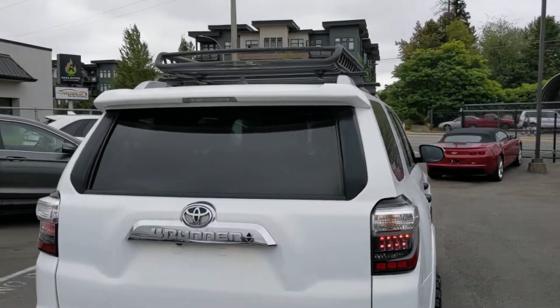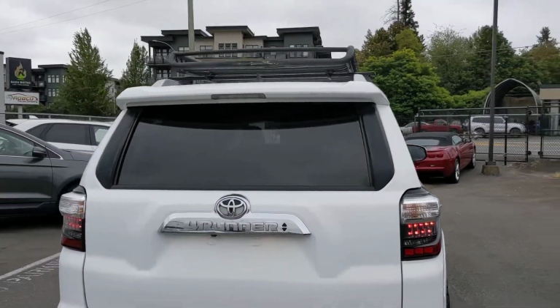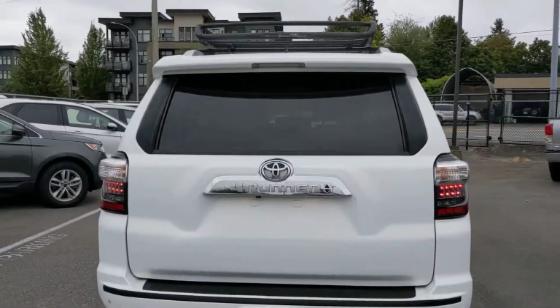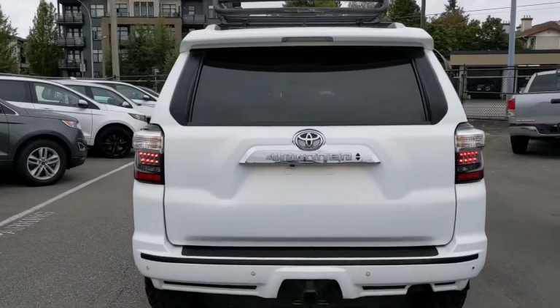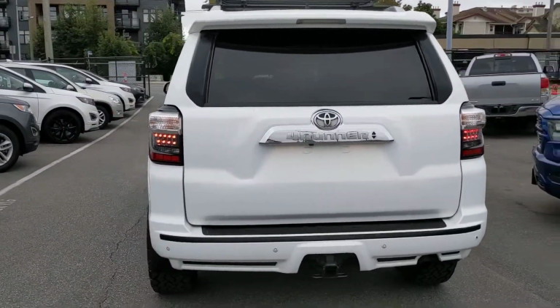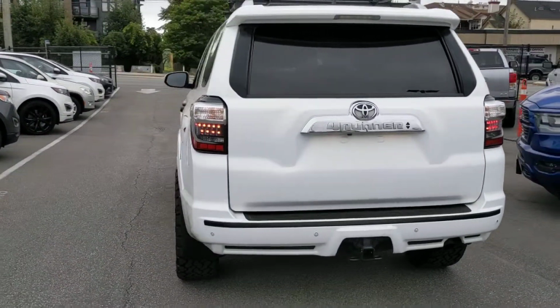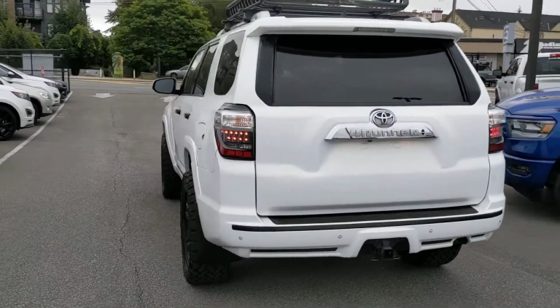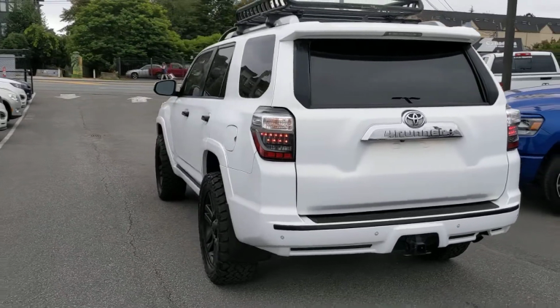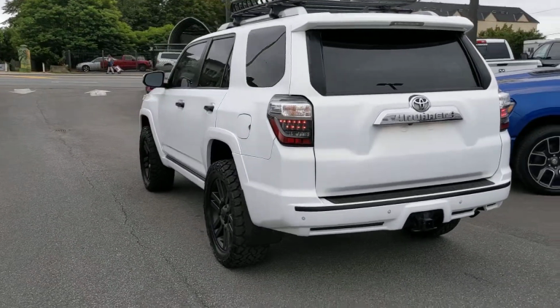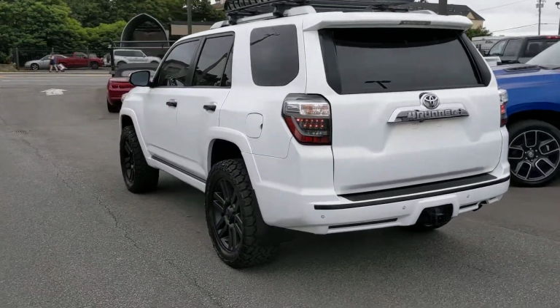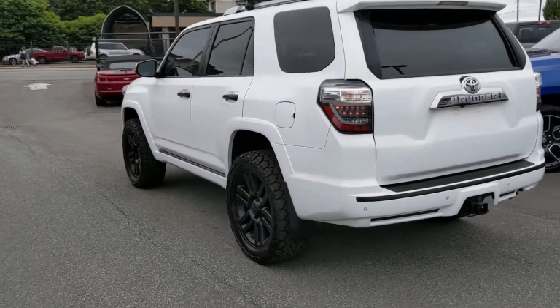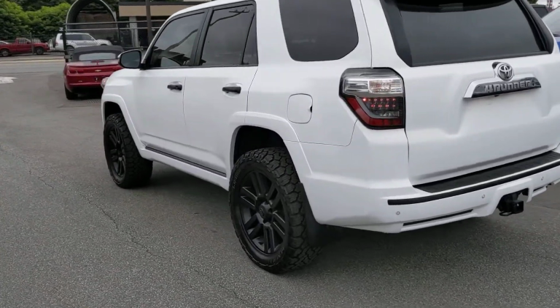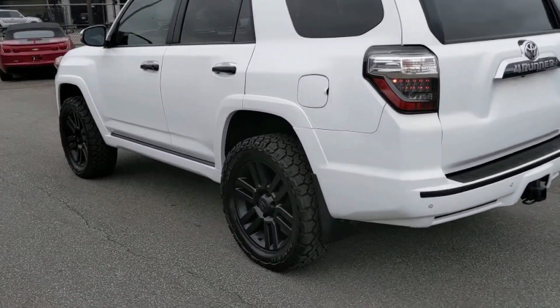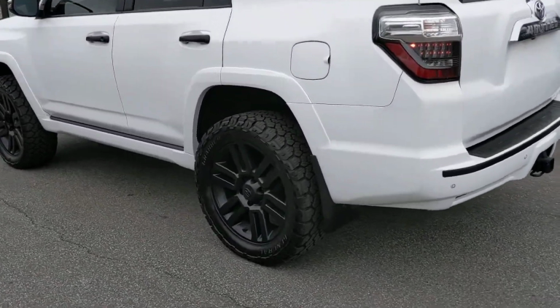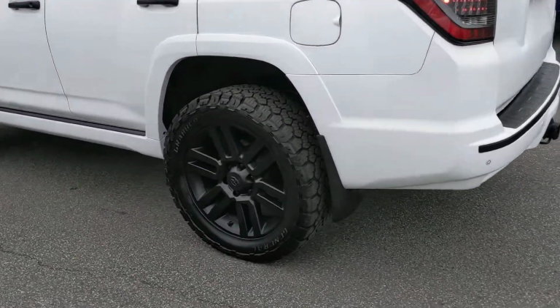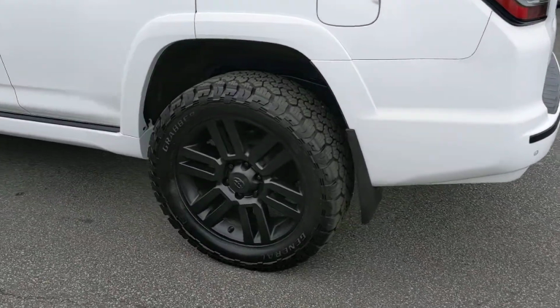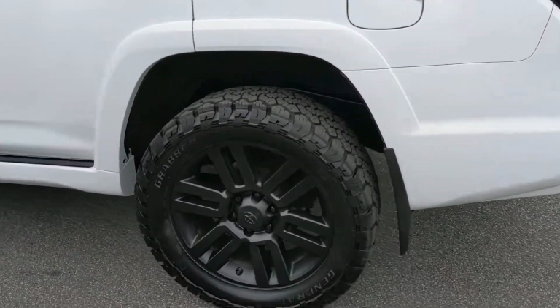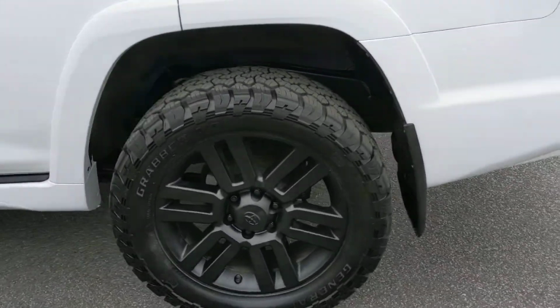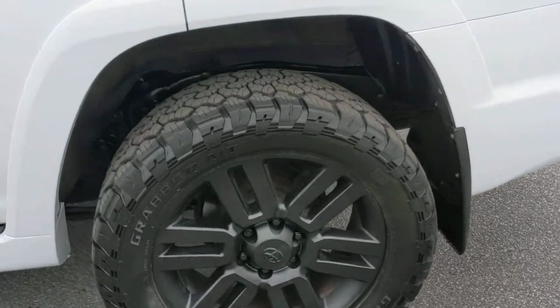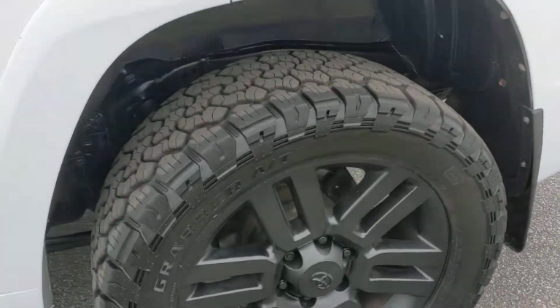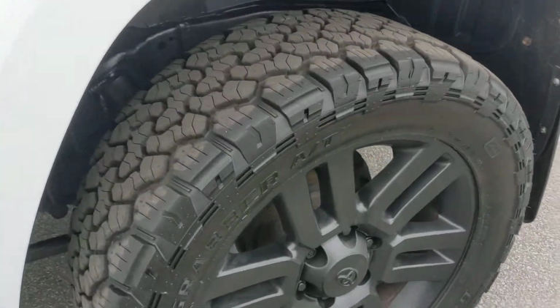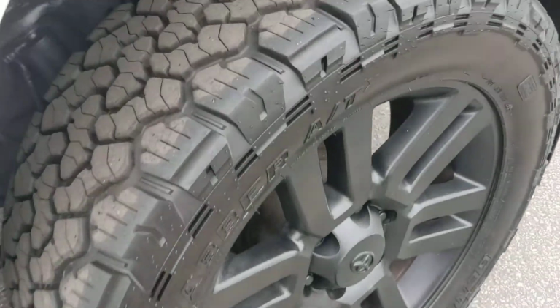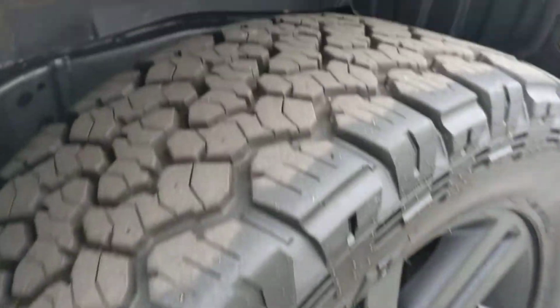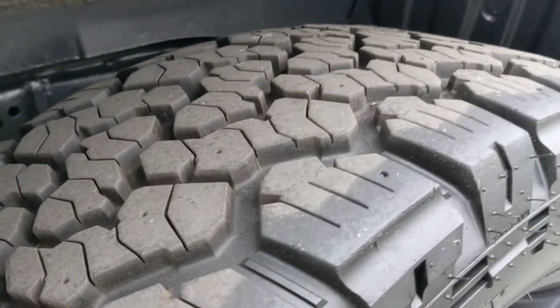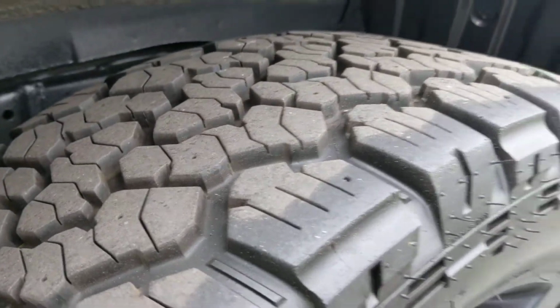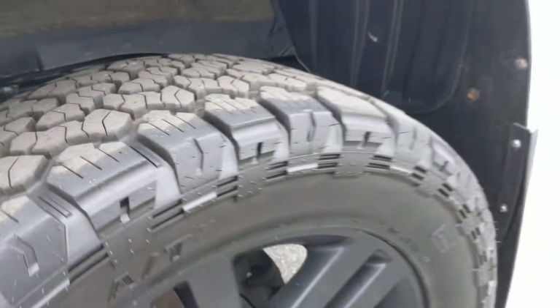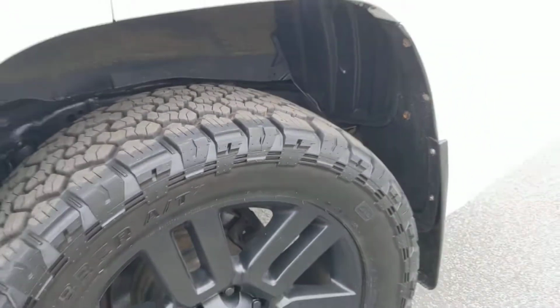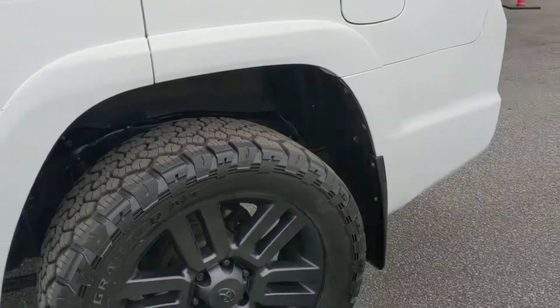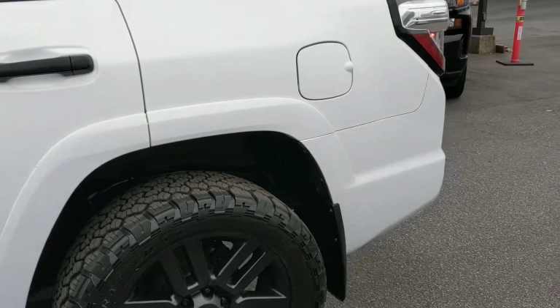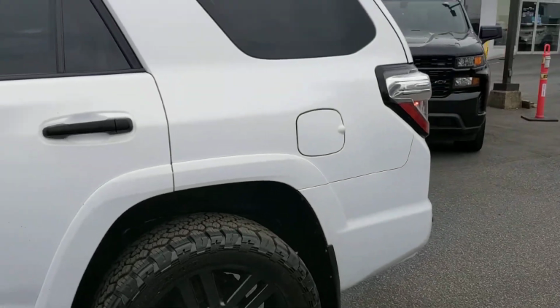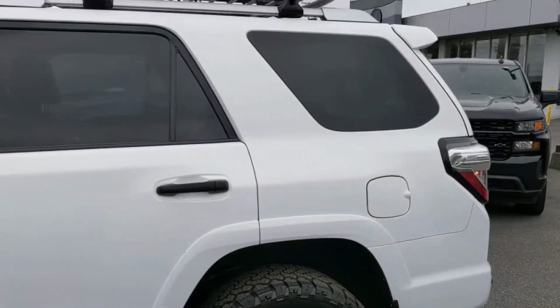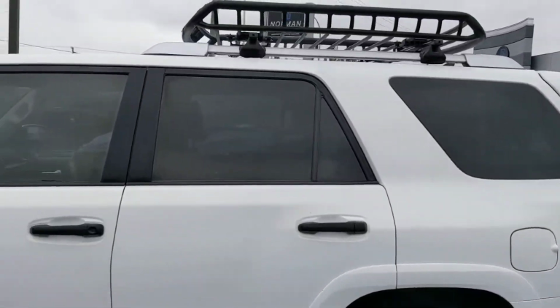Nice roof rack on the top. It's got a two and a half inch lift. Some very nice General Grabber tires — tons of tread left on there. OEM TRD Sport wheels.